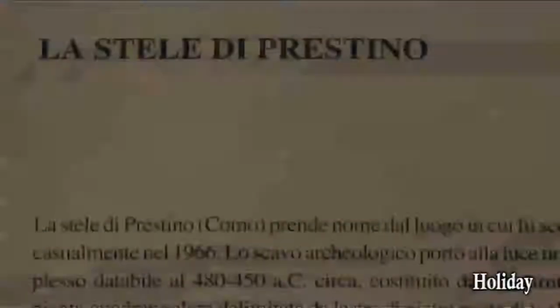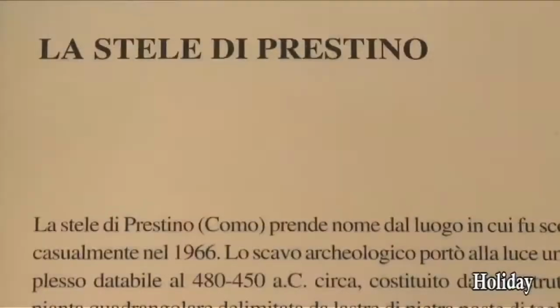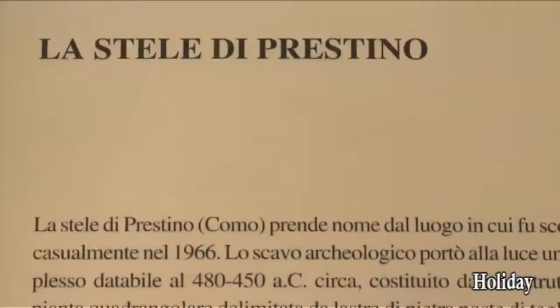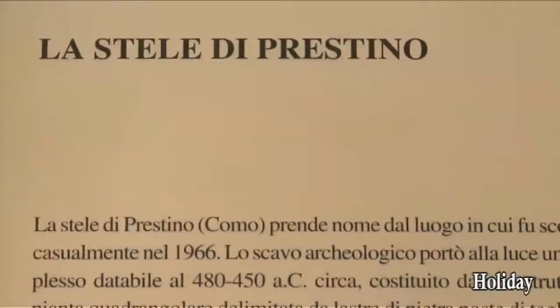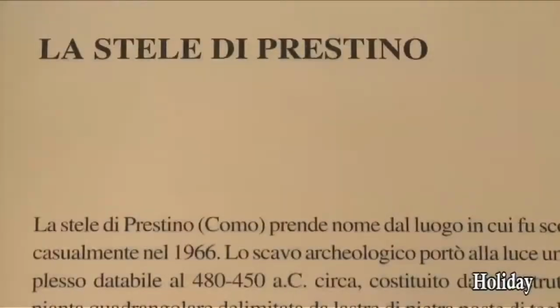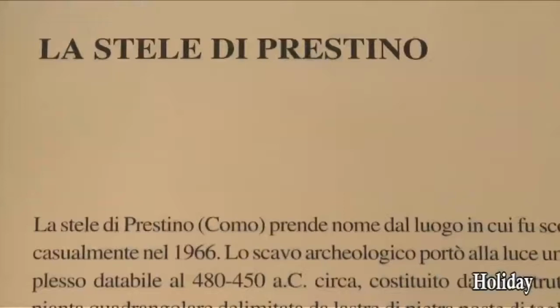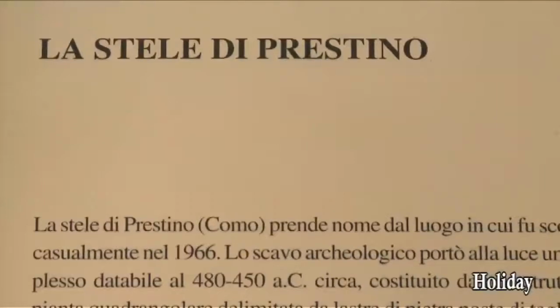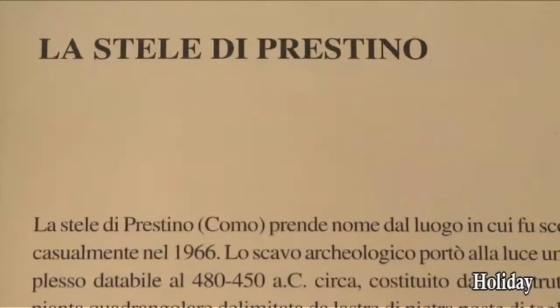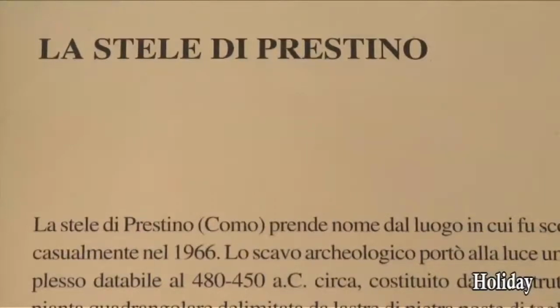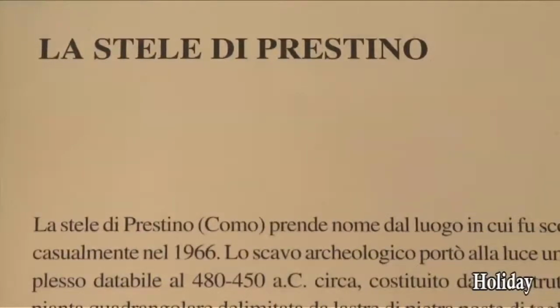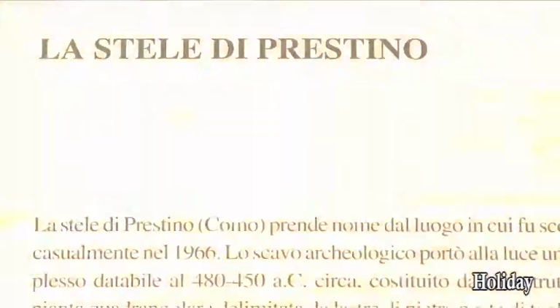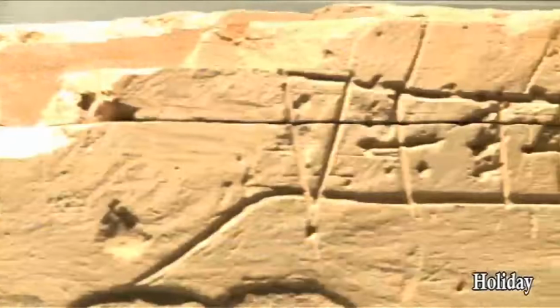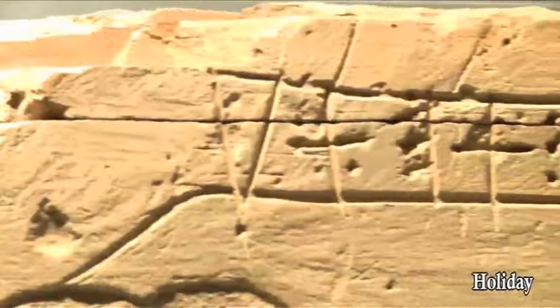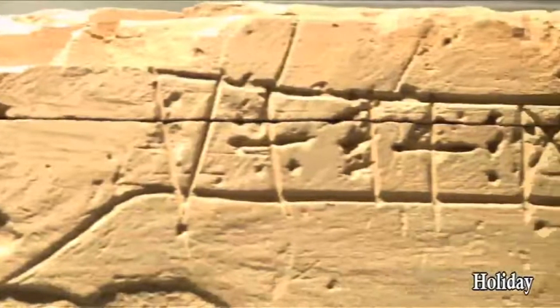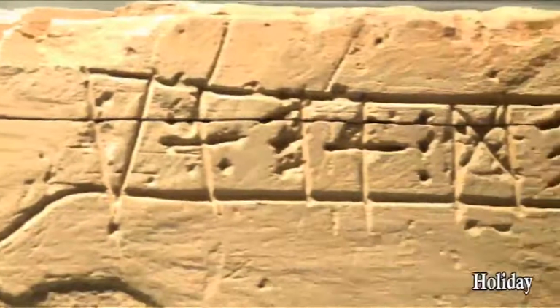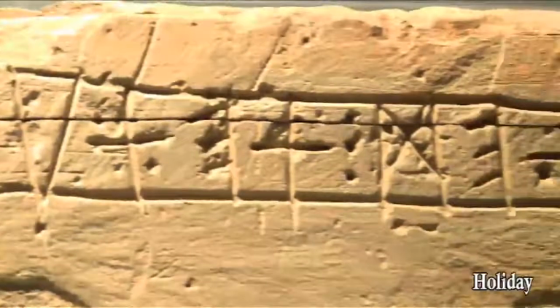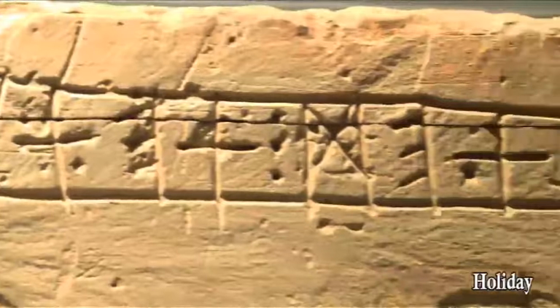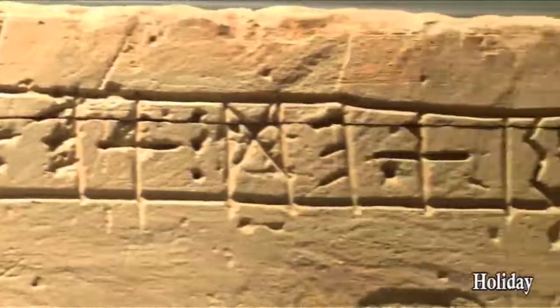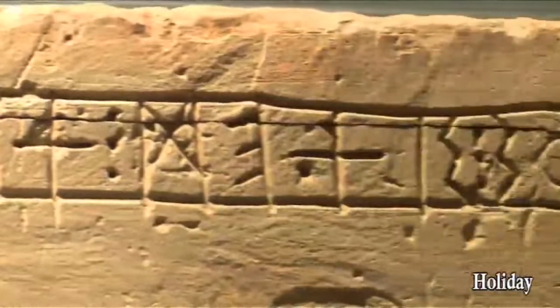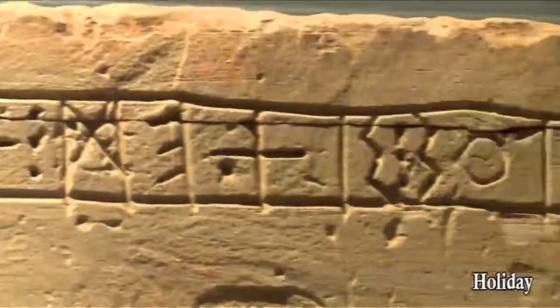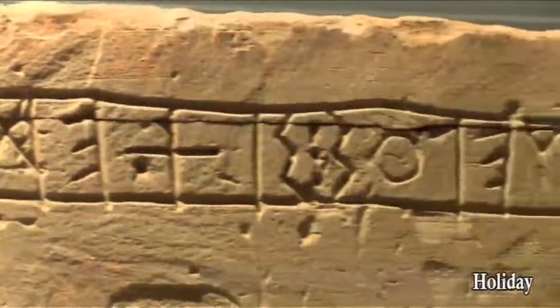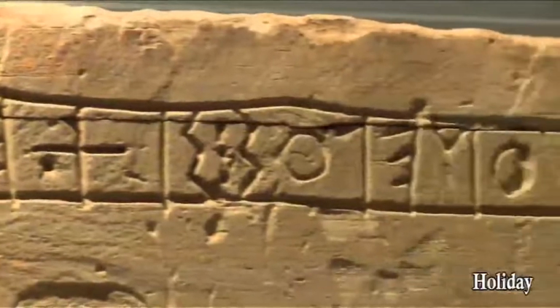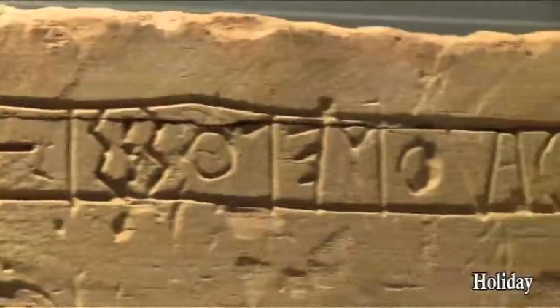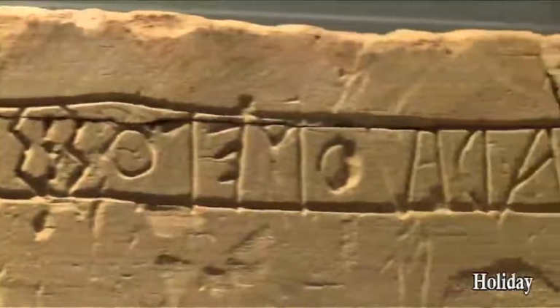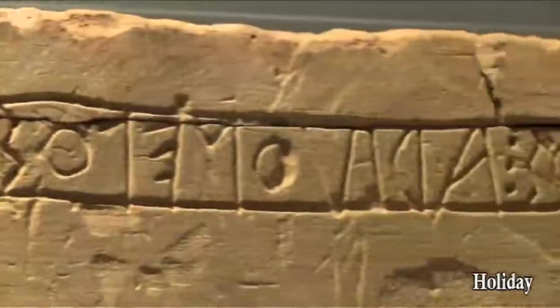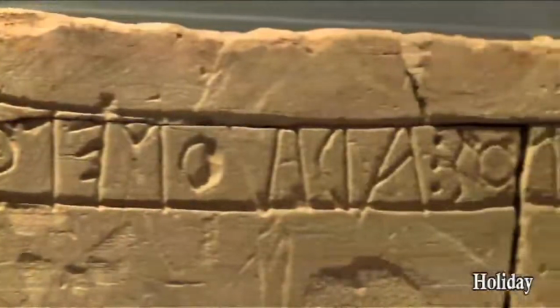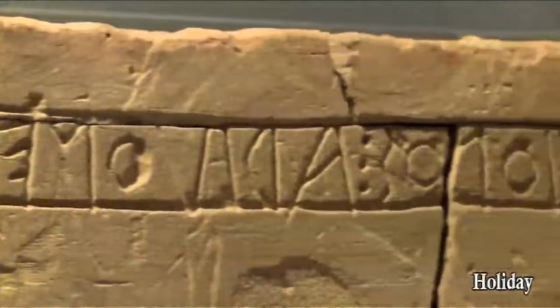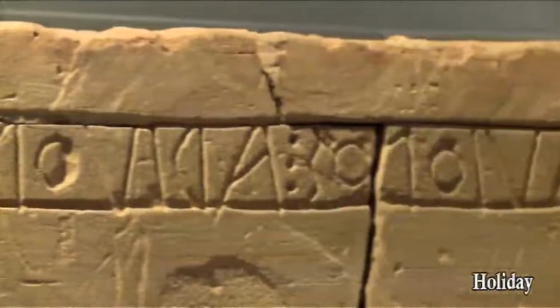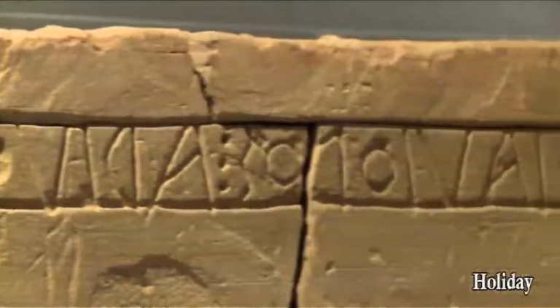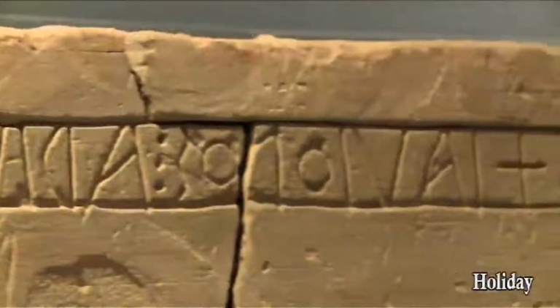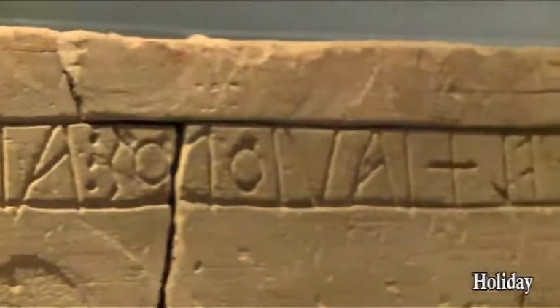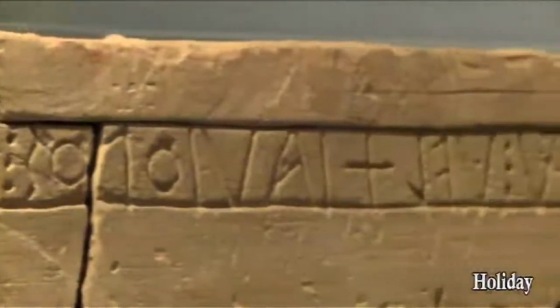The final important find in the prehistoric section is the Pristino stone, a block of sandstone with an inscription. It is the main document acknowledging the Lipontia language, a Celtic dialect from the 5th century BC.